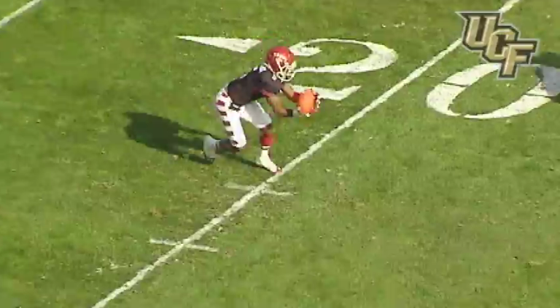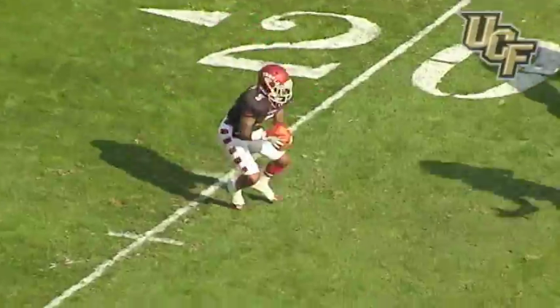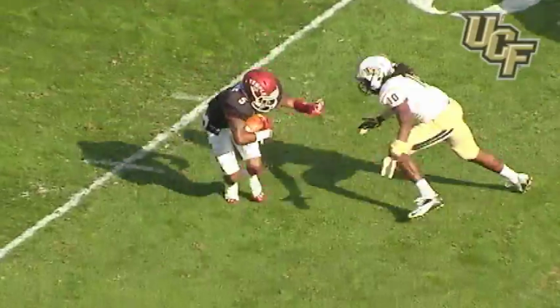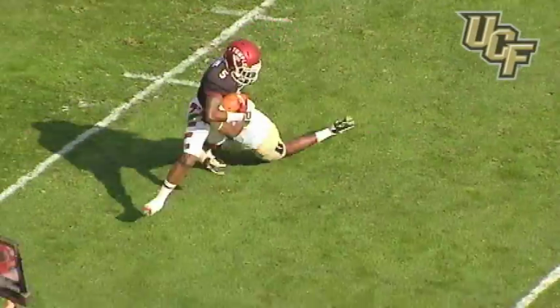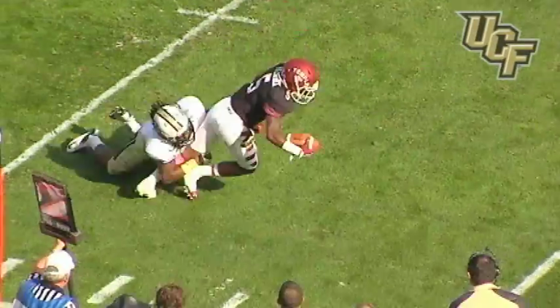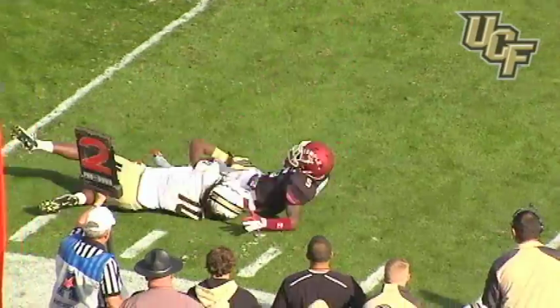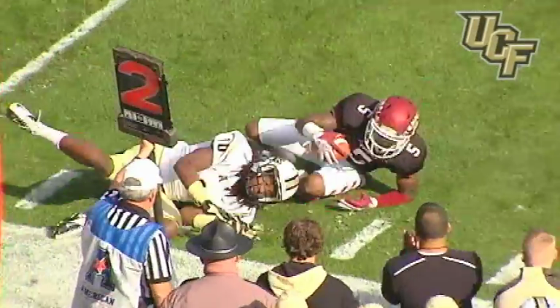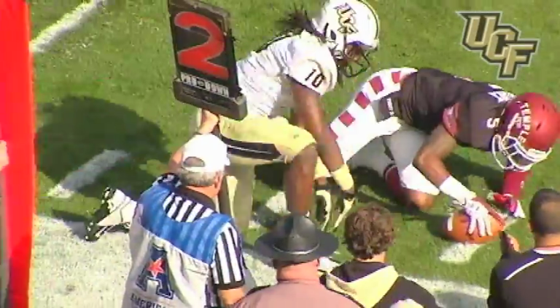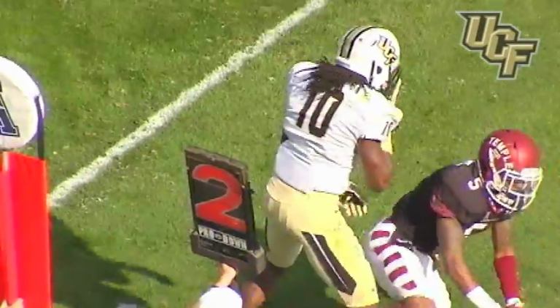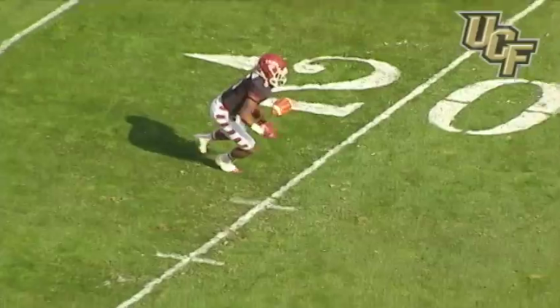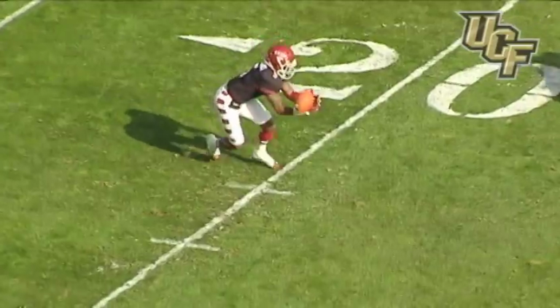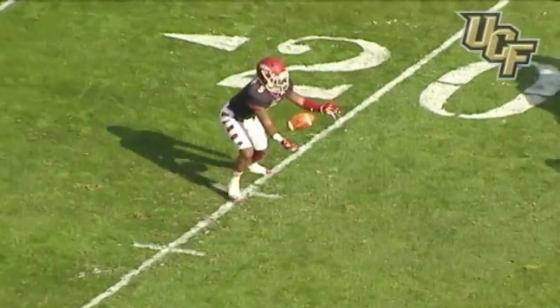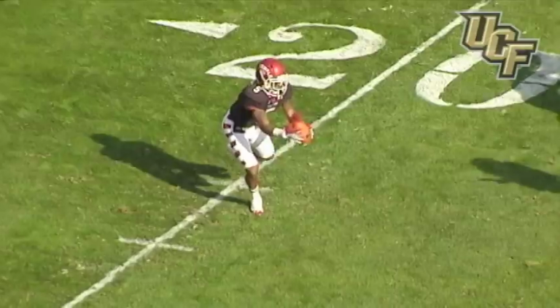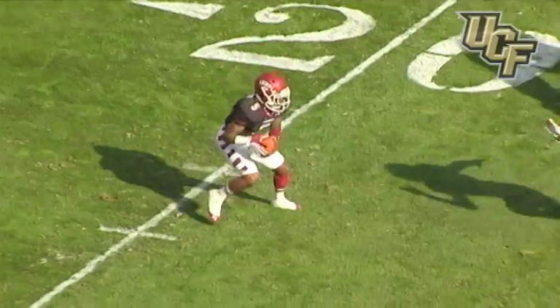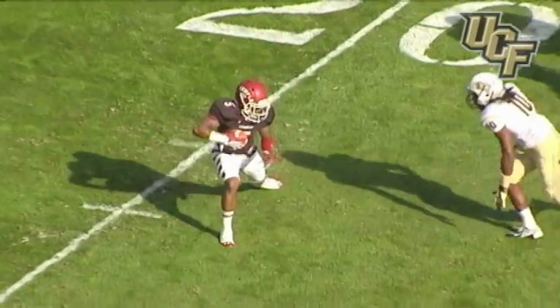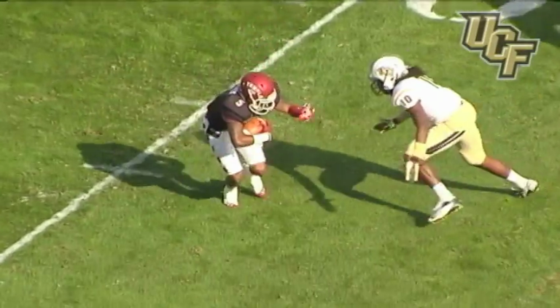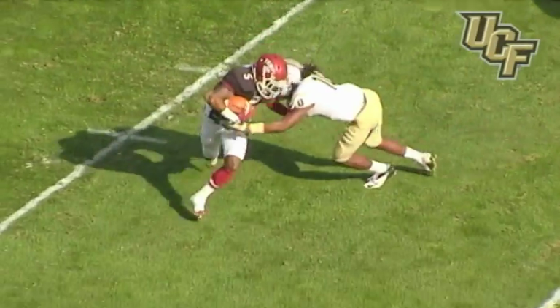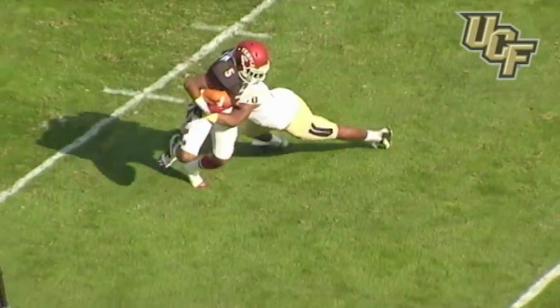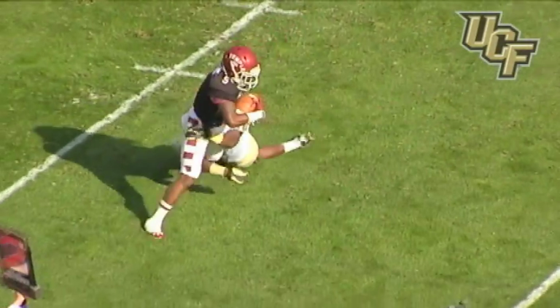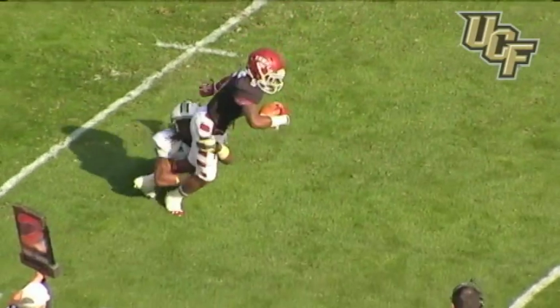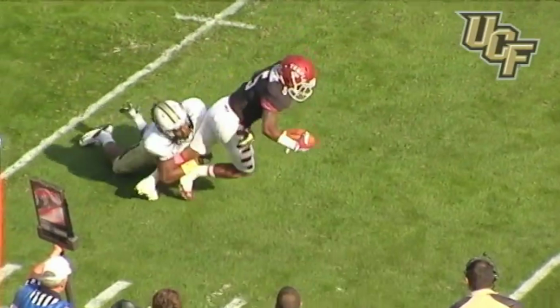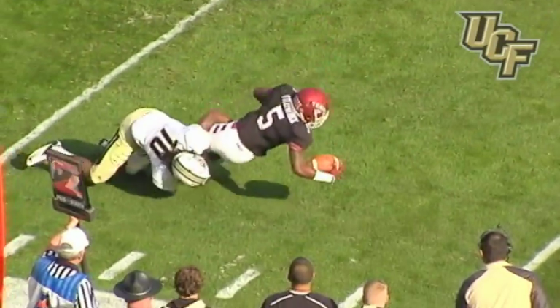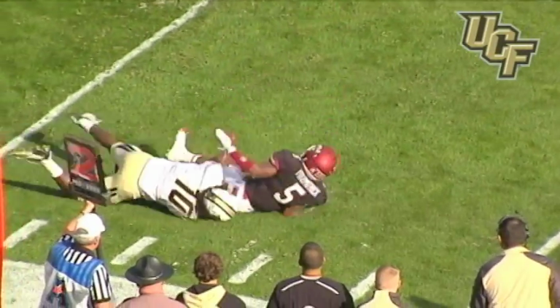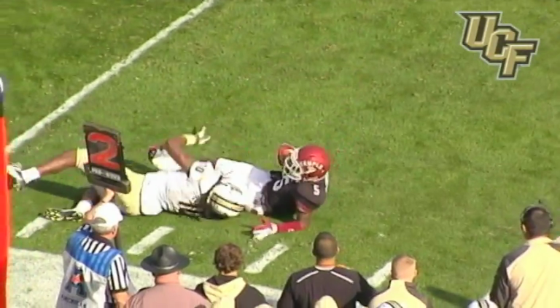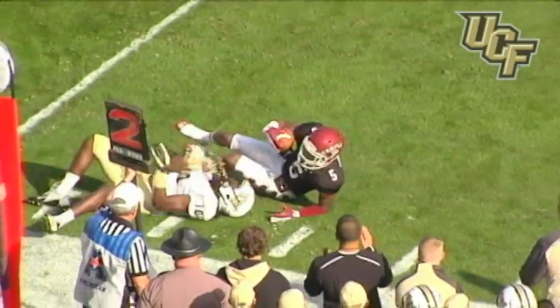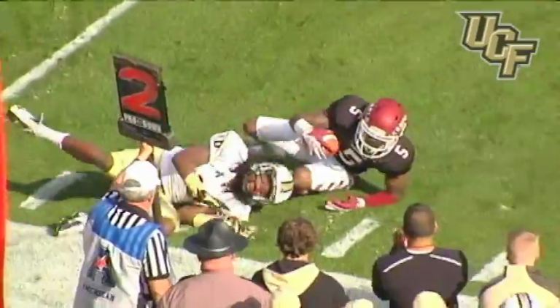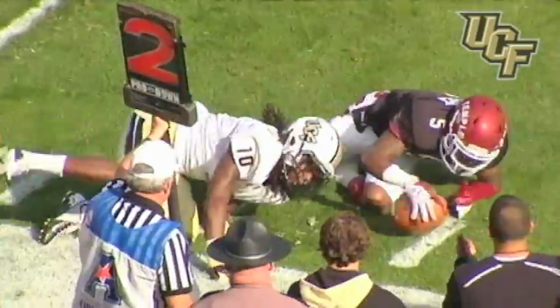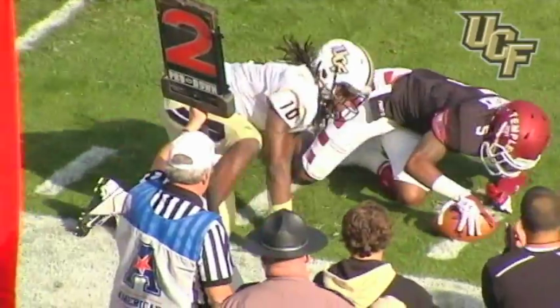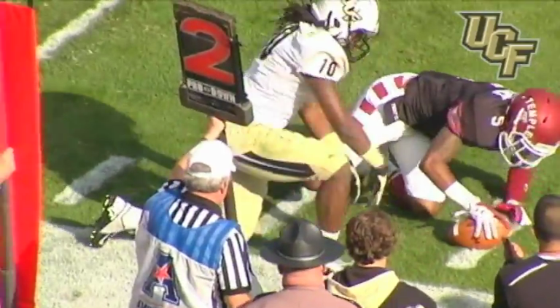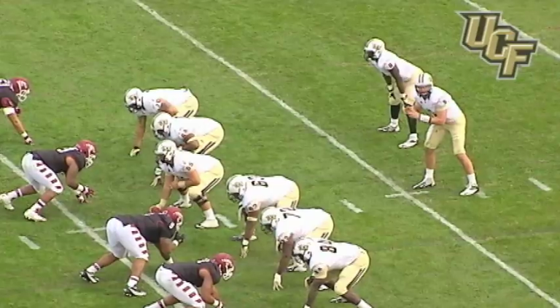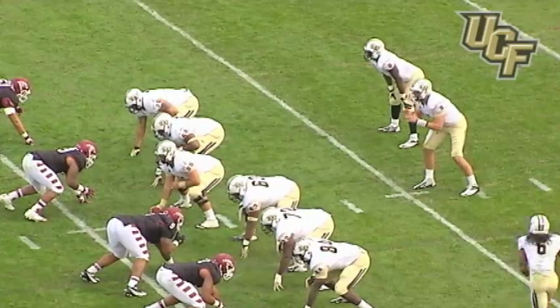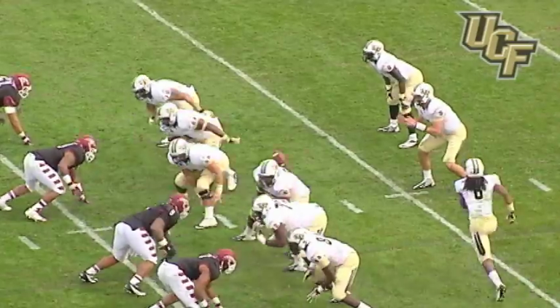Temple snap, screen near side — it's caught at the 20. A nice ankle tackle by Shaquille Griffin, the true freshman. He's got two guys — a blocker and the receiver — he gets right and makes a nice tackle. Second down.